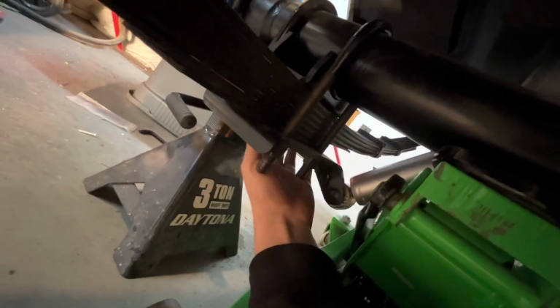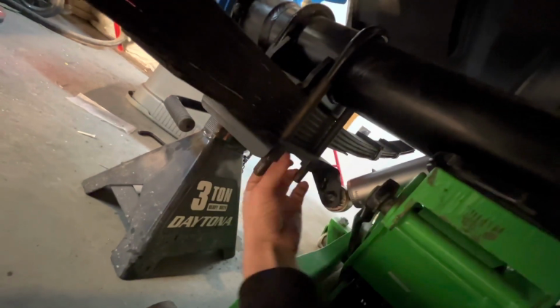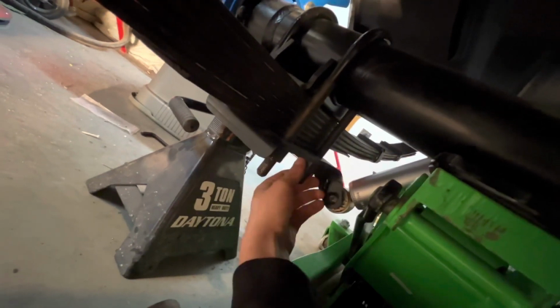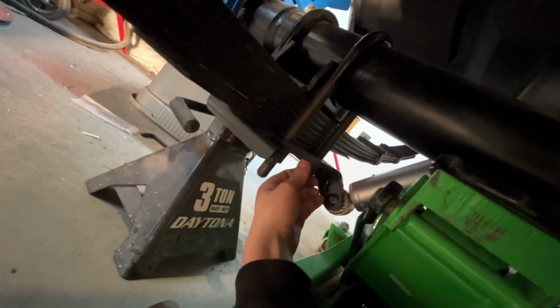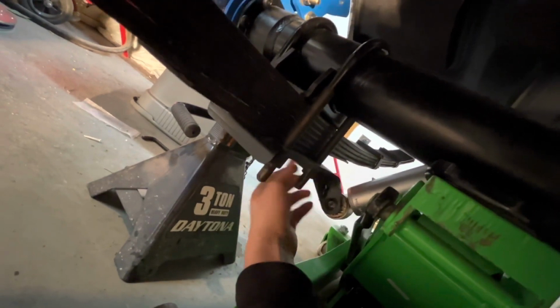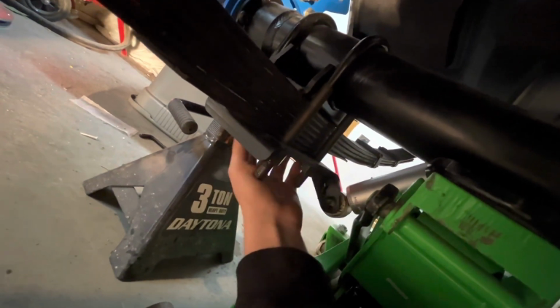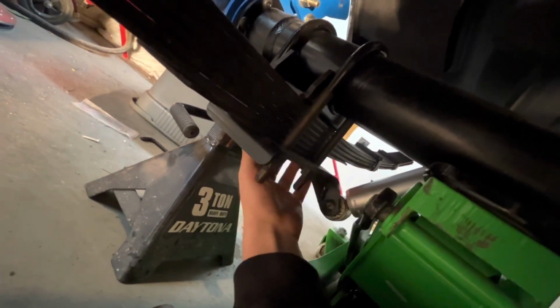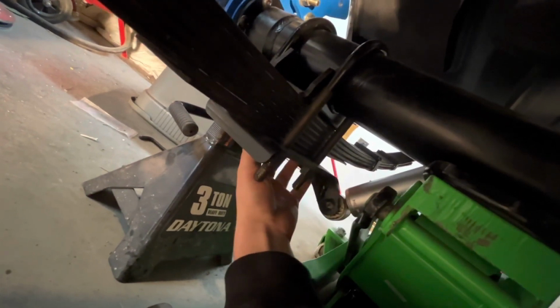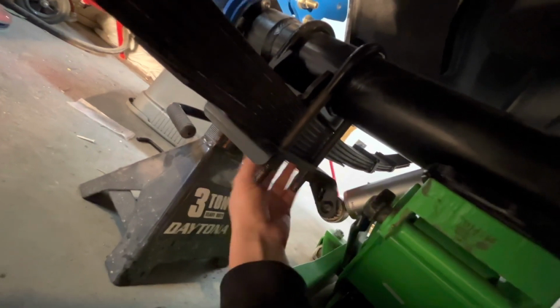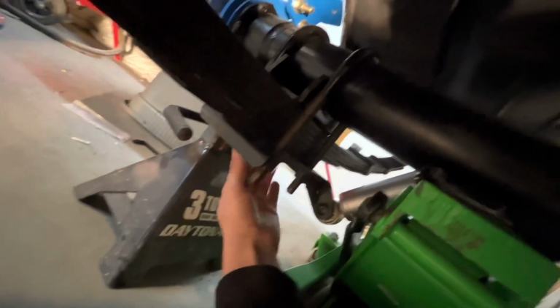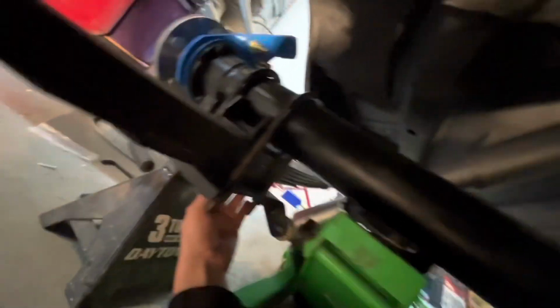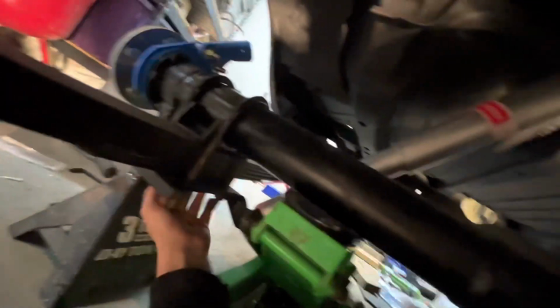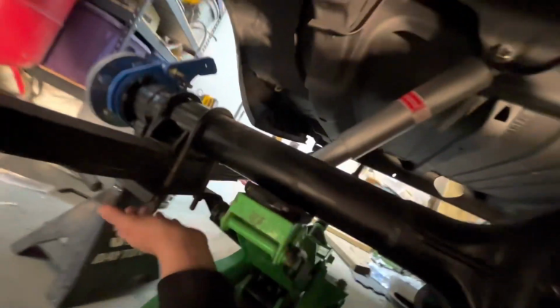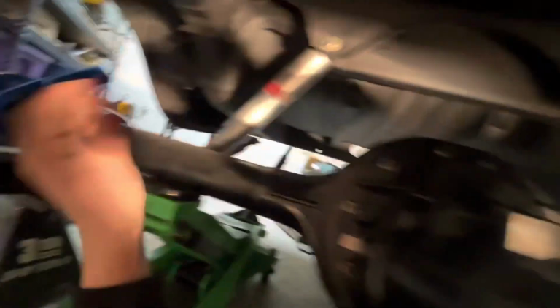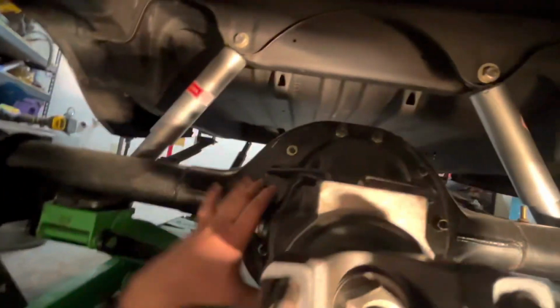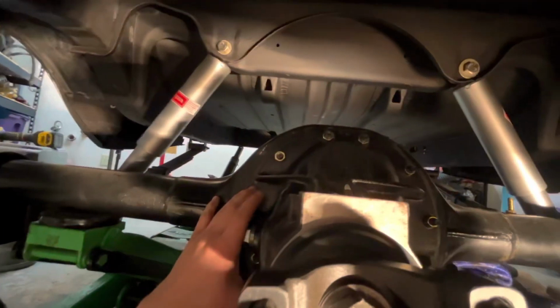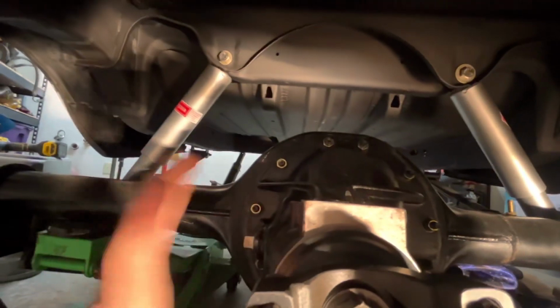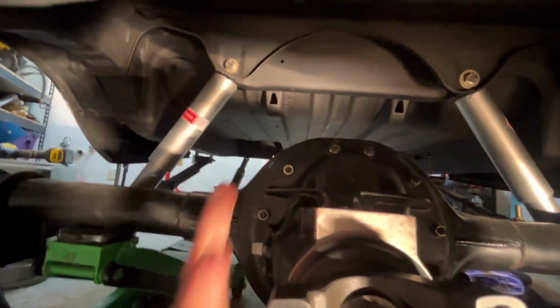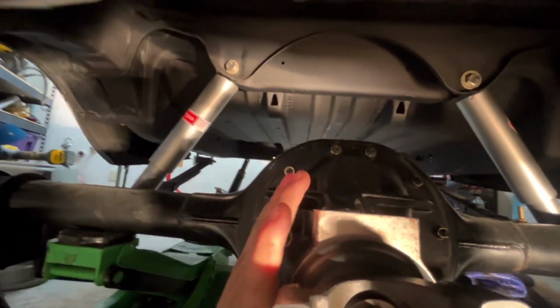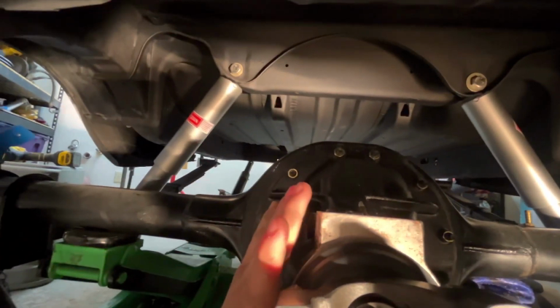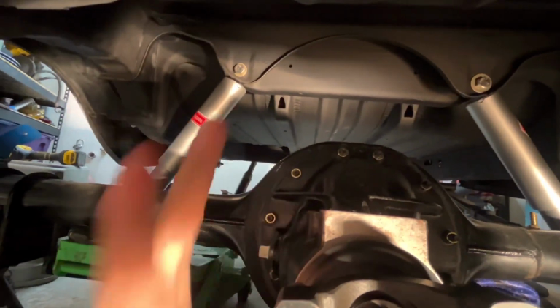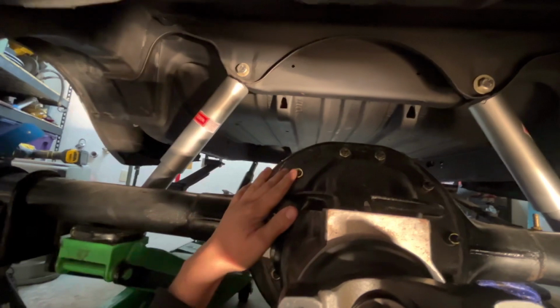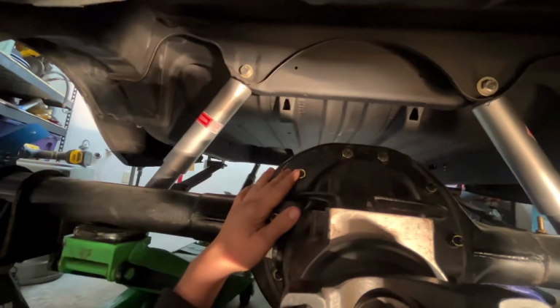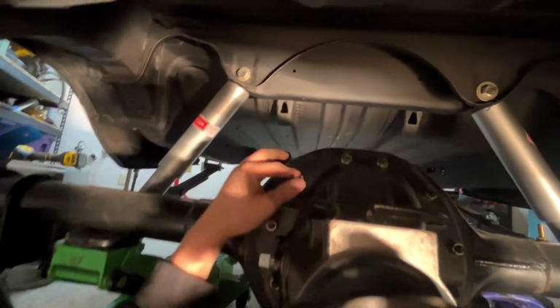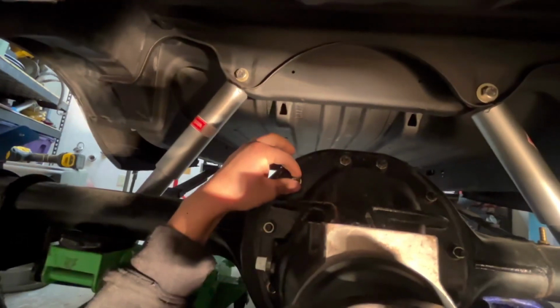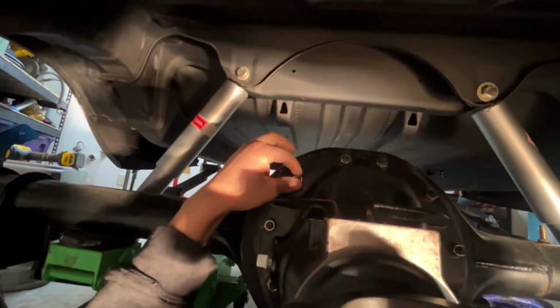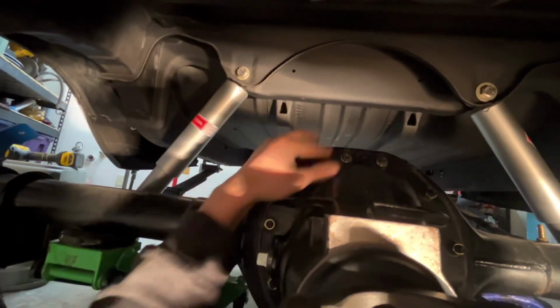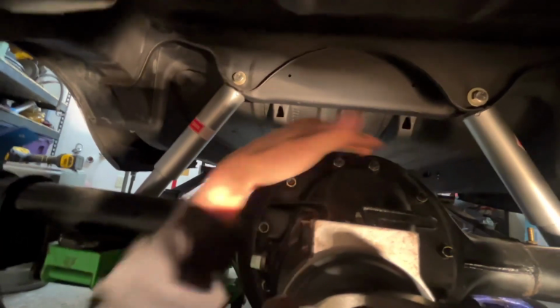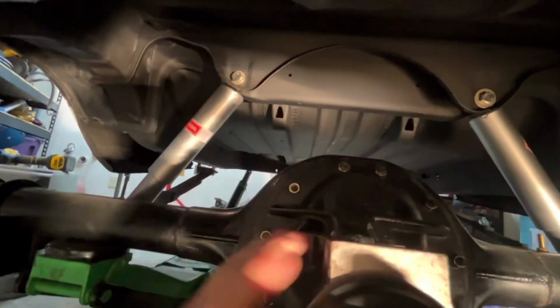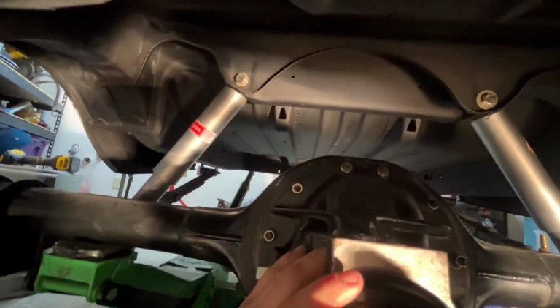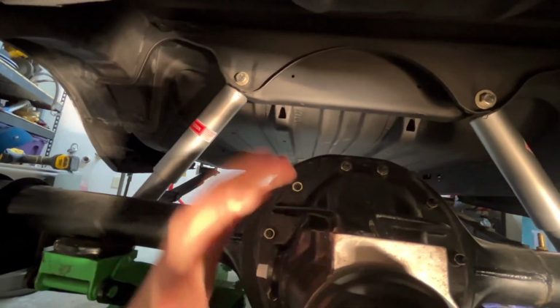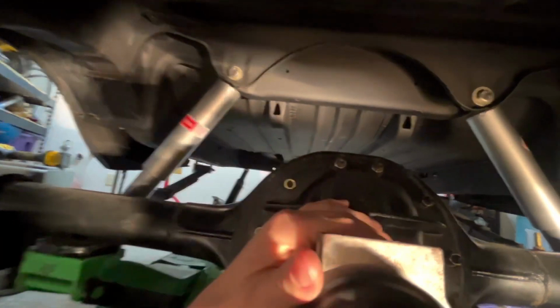Then you bolt all these up — there are torque specifications but I'm not 100% on the exact numbers. After that you lift the third member and throw it in there, and then you bolt it up. It only goes in one way.